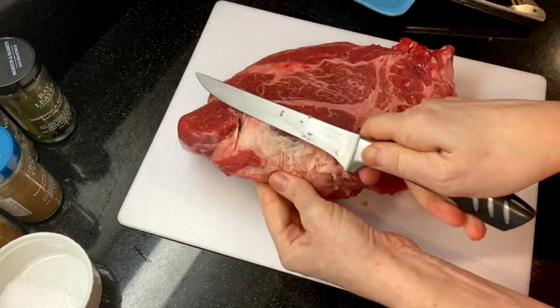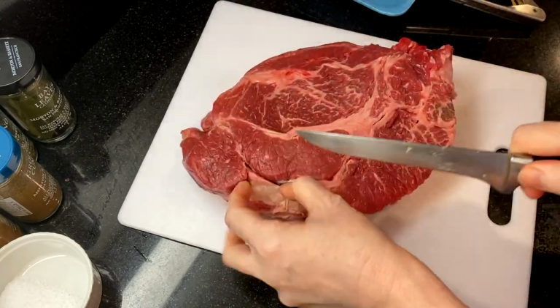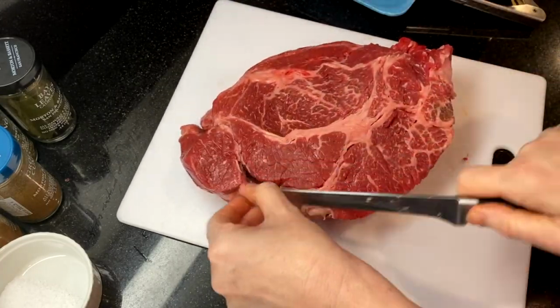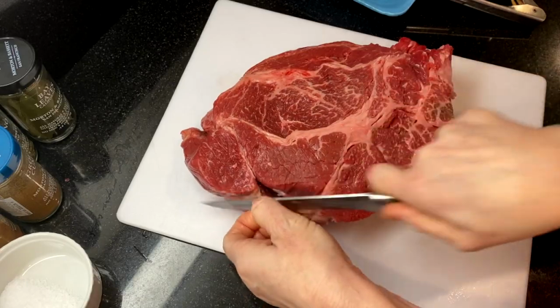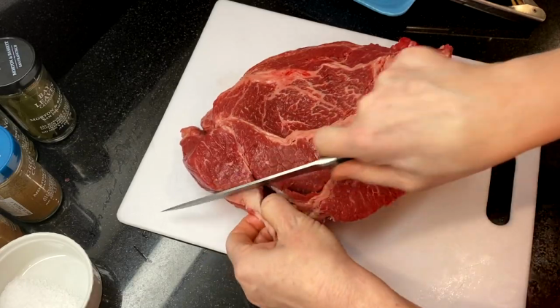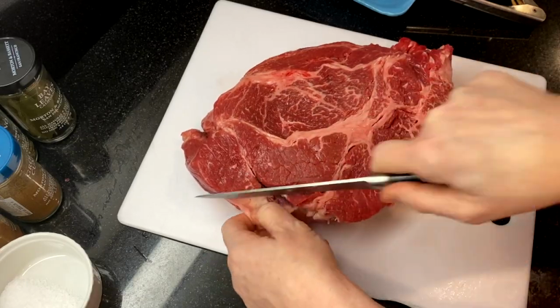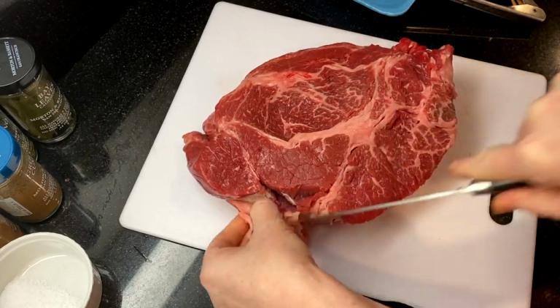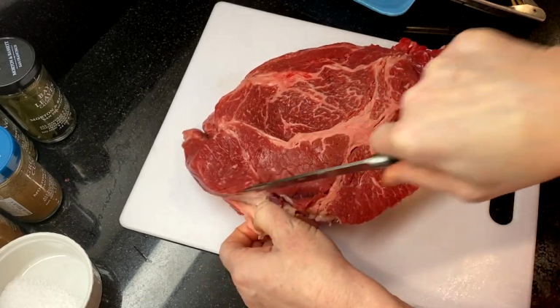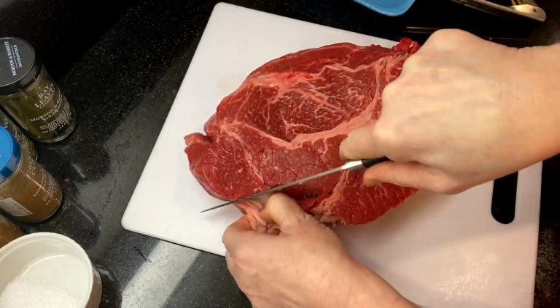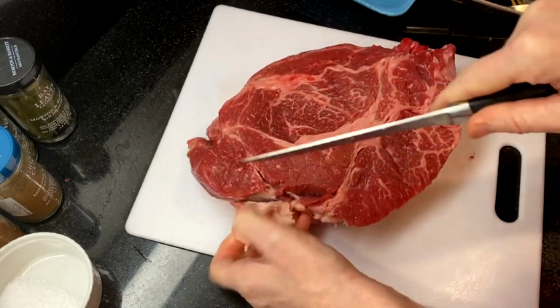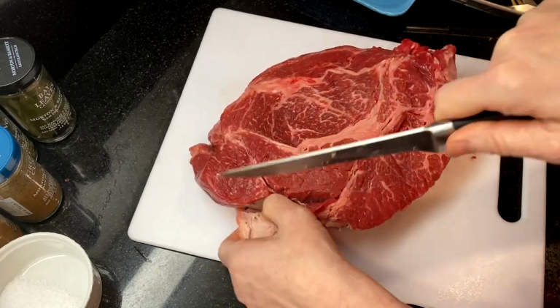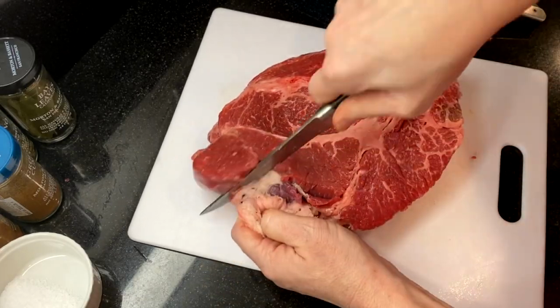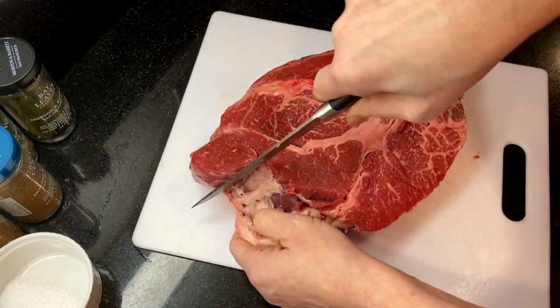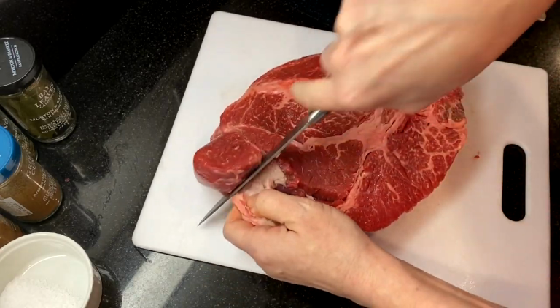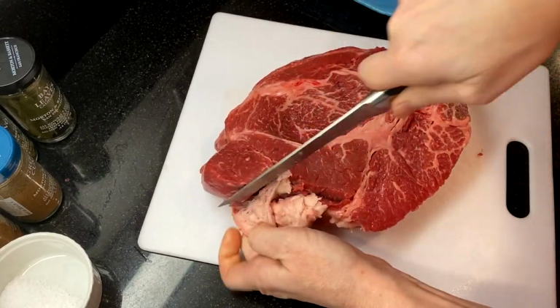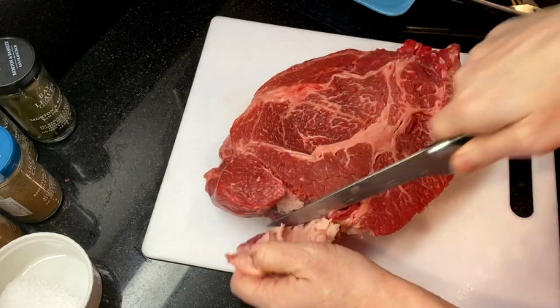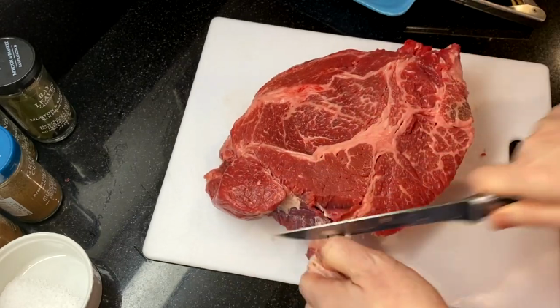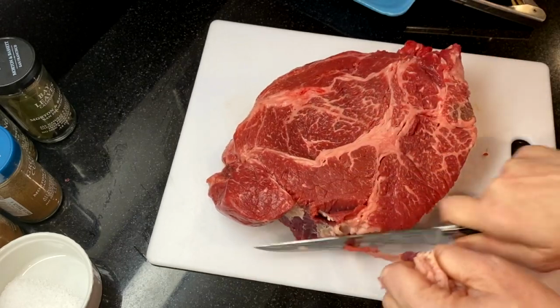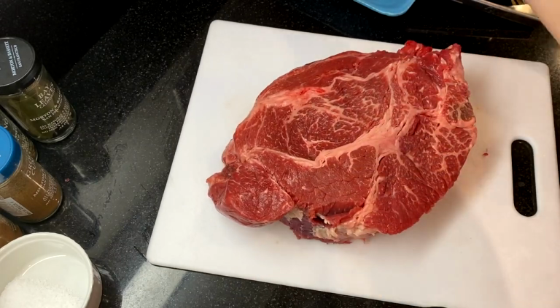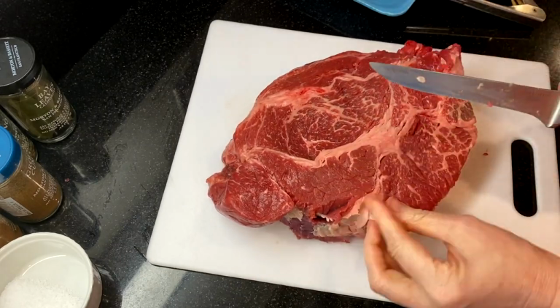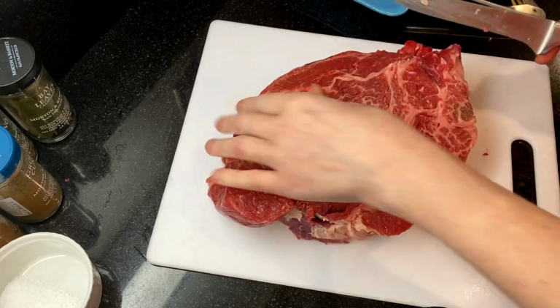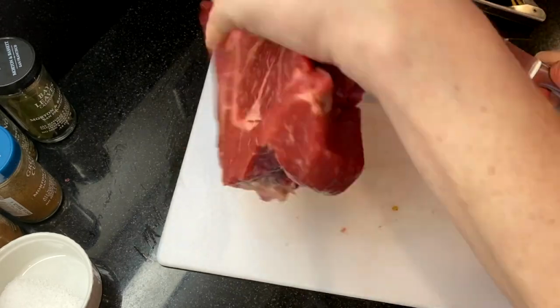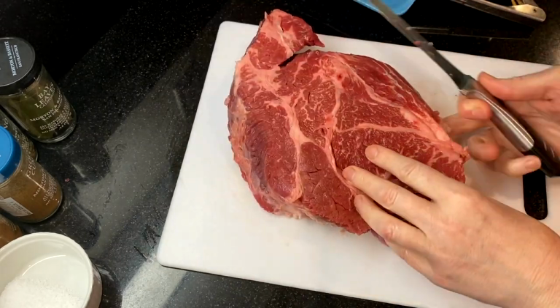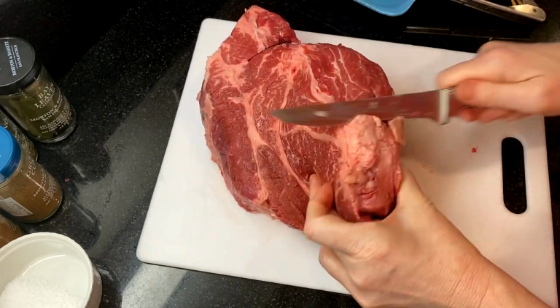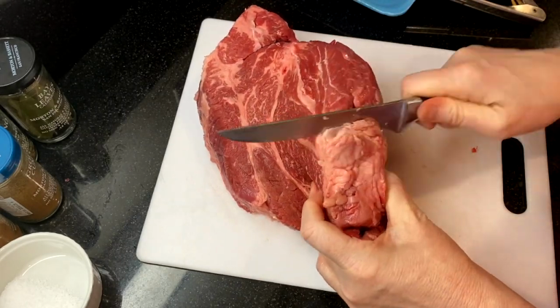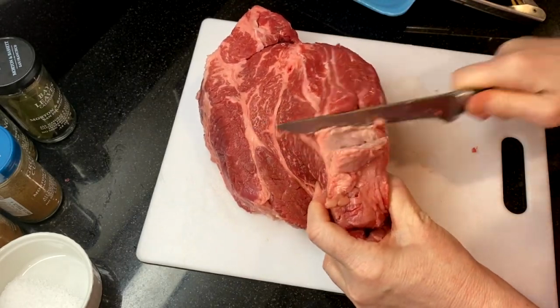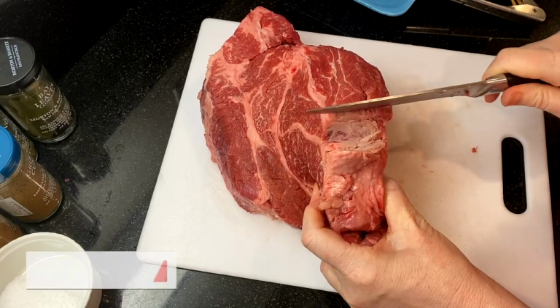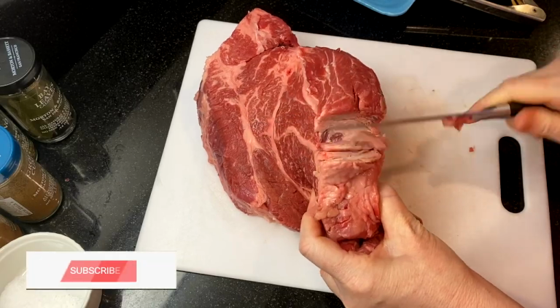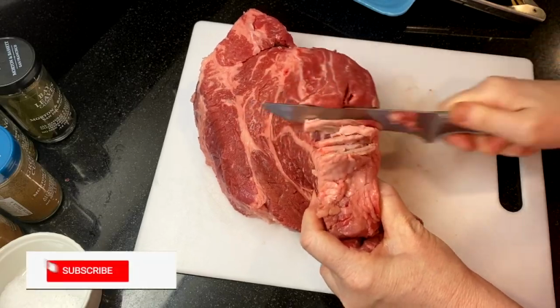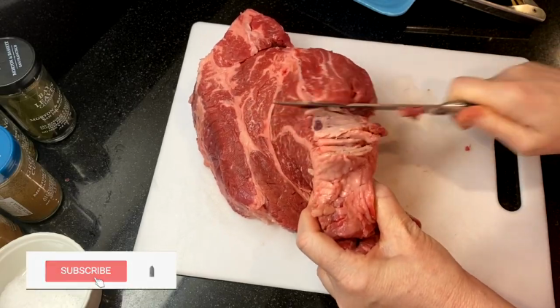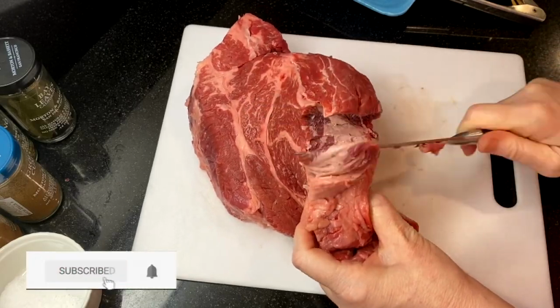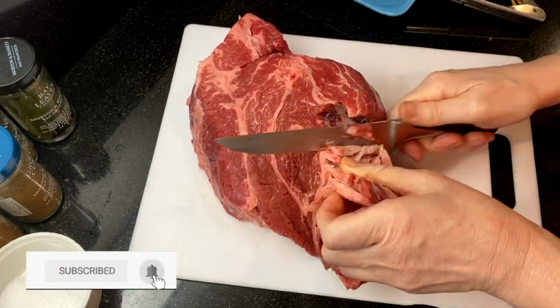If you're new to our channel, we show you how to make homemade food that's easy and delicious and perfect for sharing with everyone you love. Subscribe to find out when we've posted a new recipe.